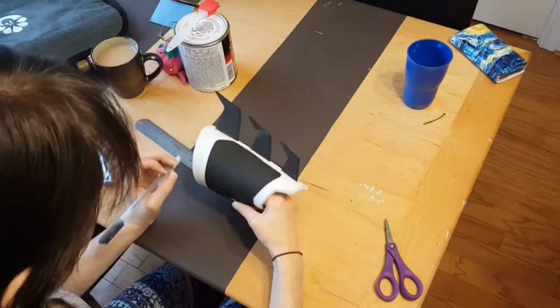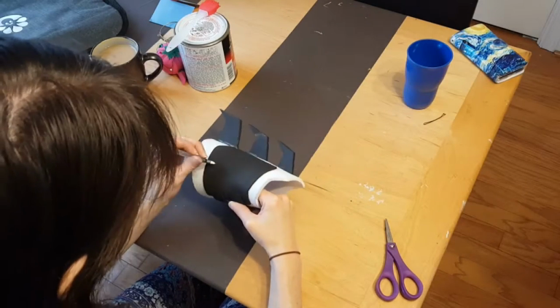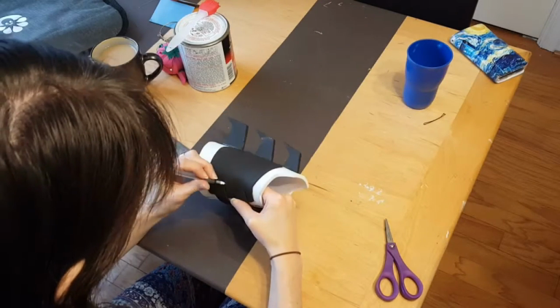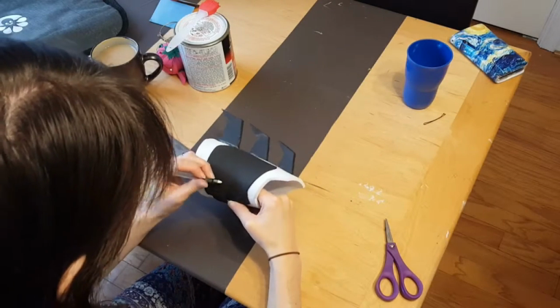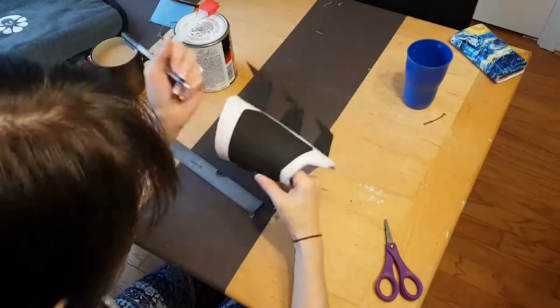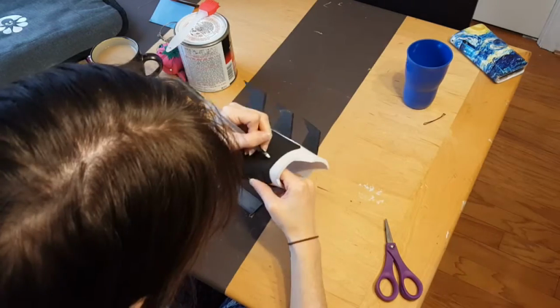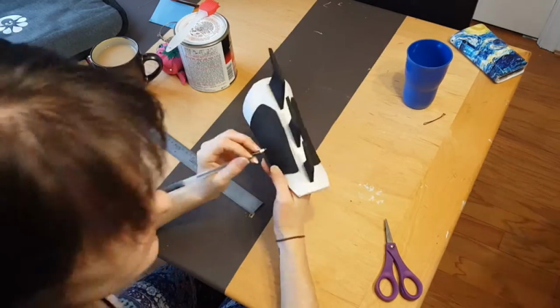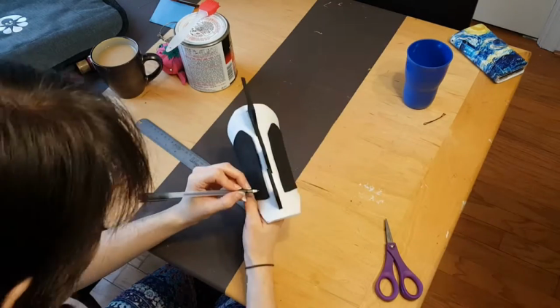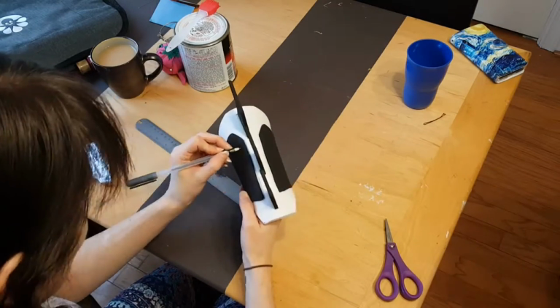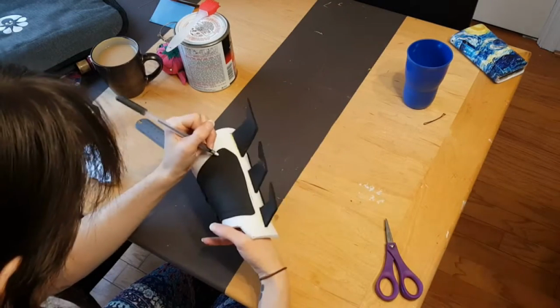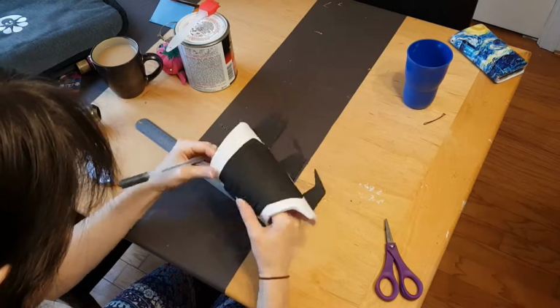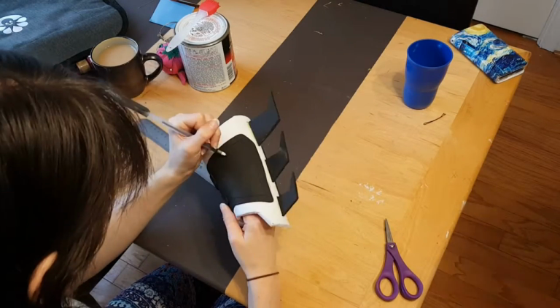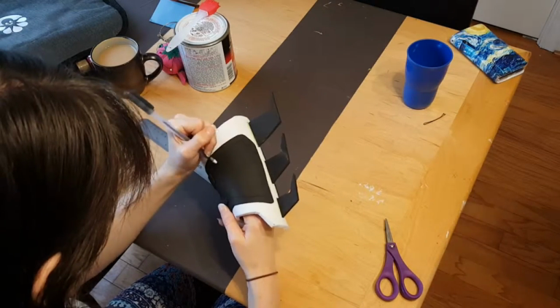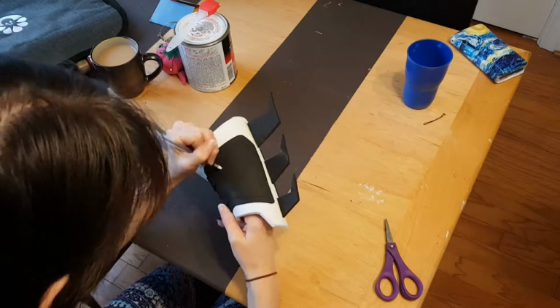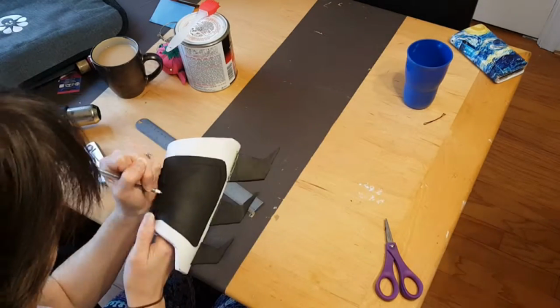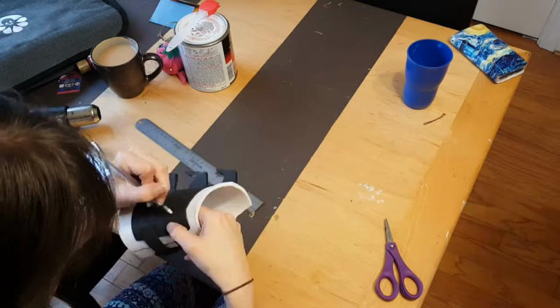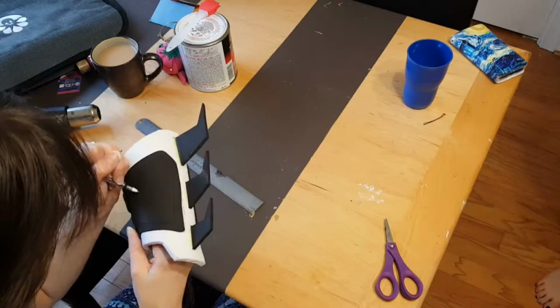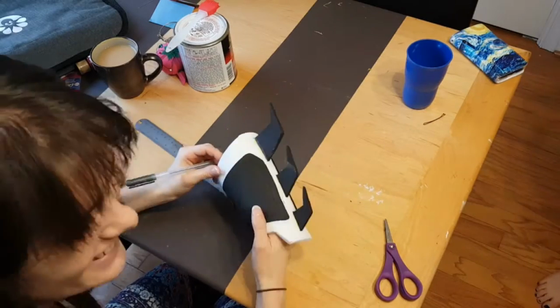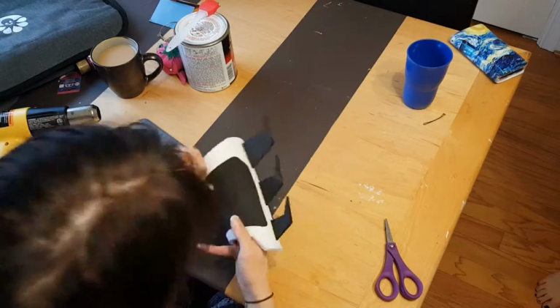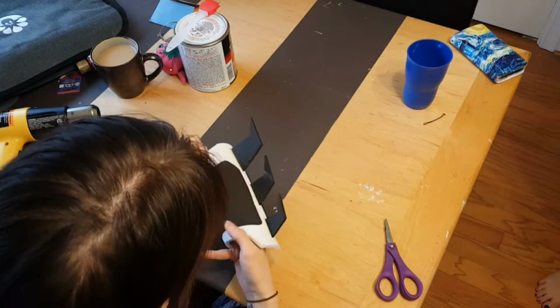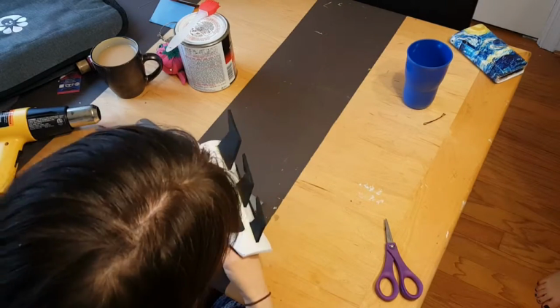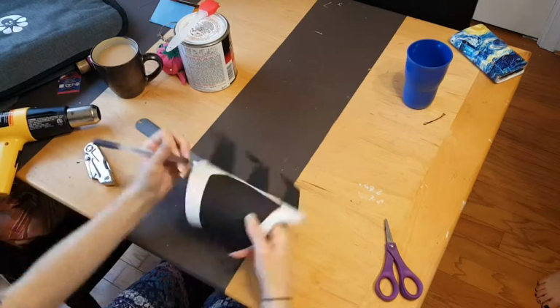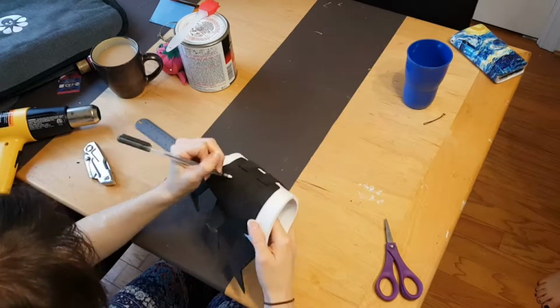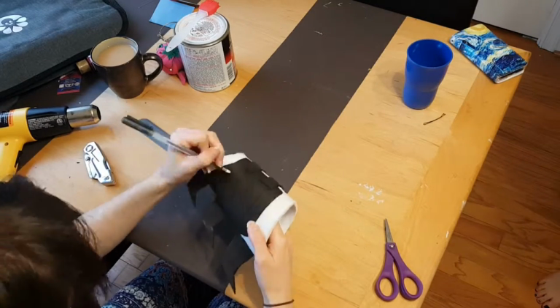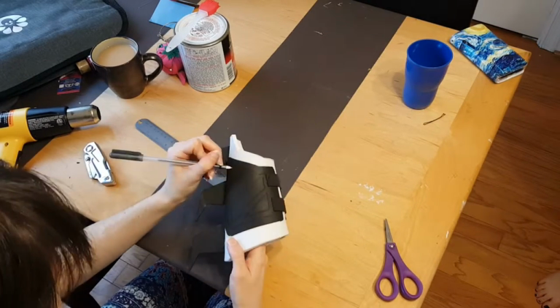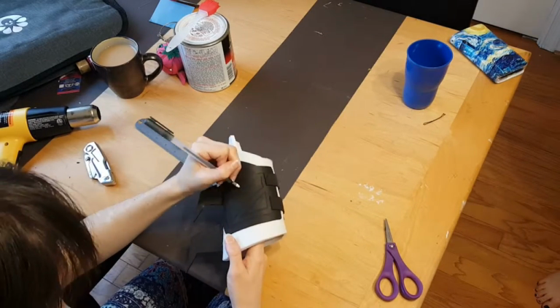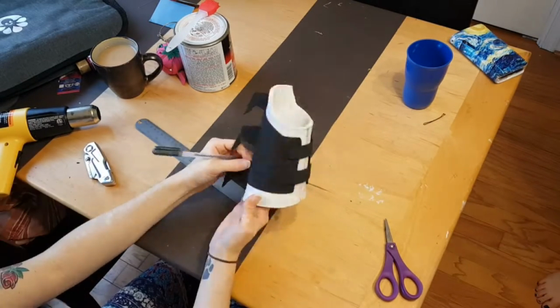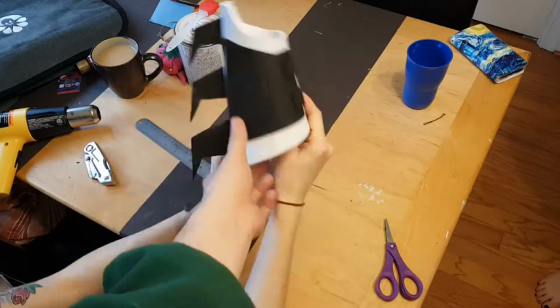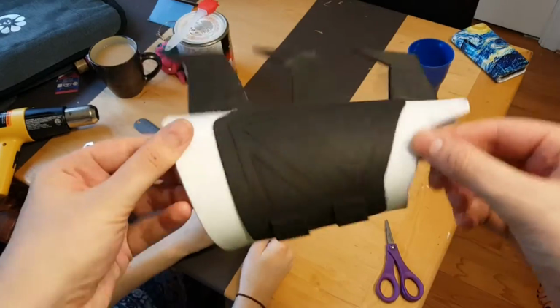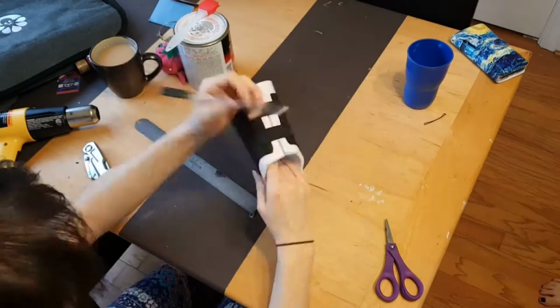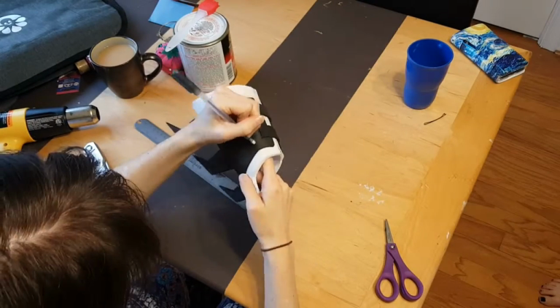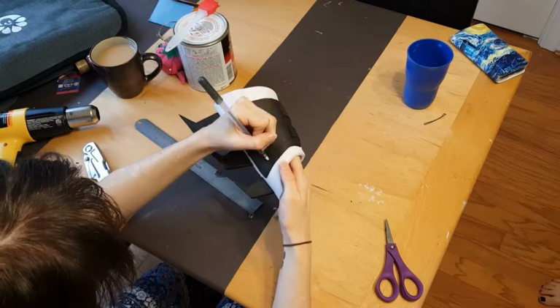Here you can see that I'm adding a couple of details to the gauntlet. I'm just tracing some lines on there that I'm going to later be cutting out with an exacto knife. I'm trying to make it symmetrical, but that's hard when I'm free handing.